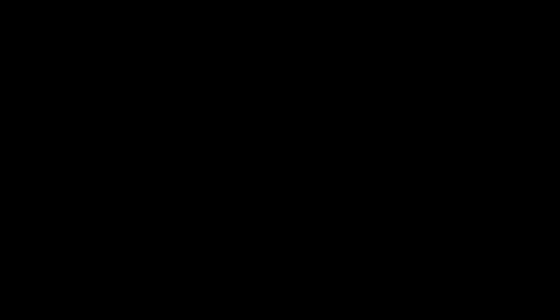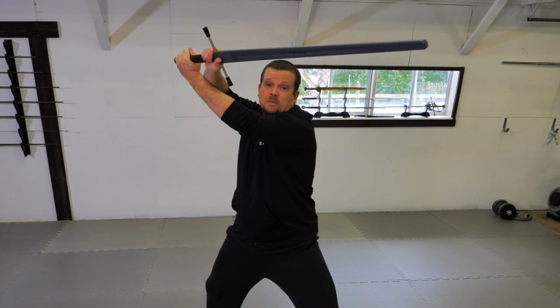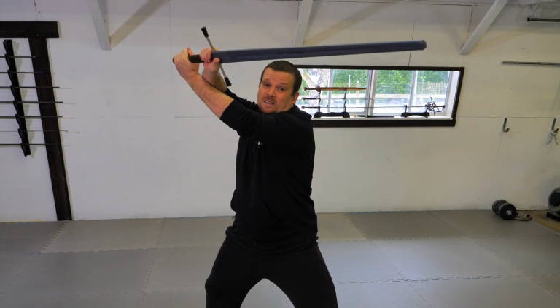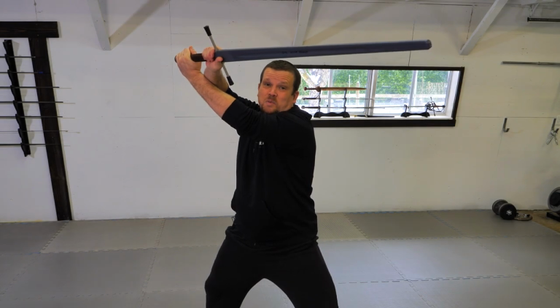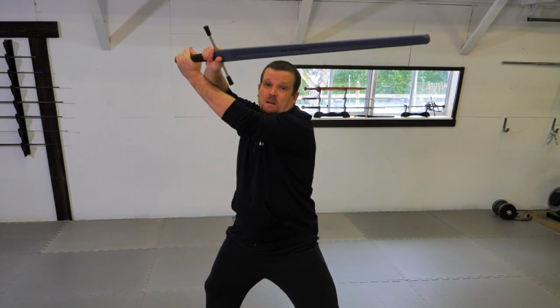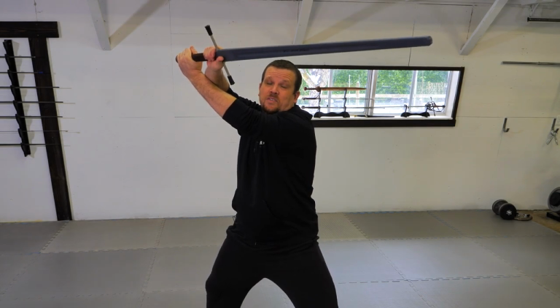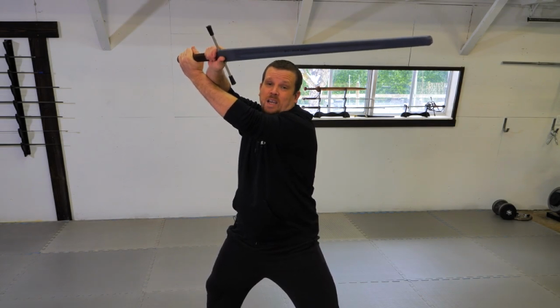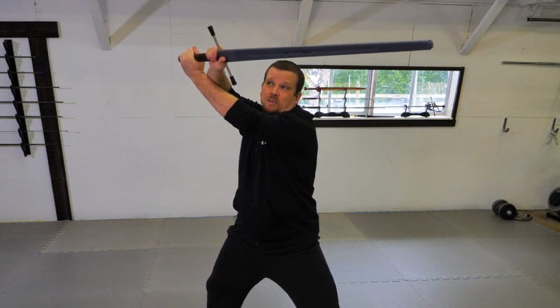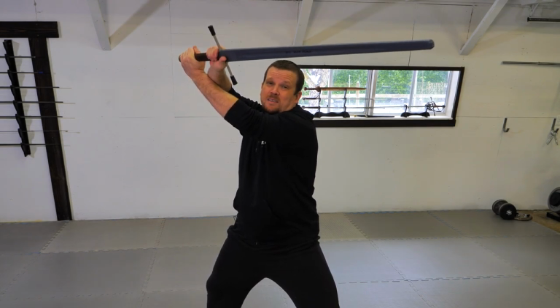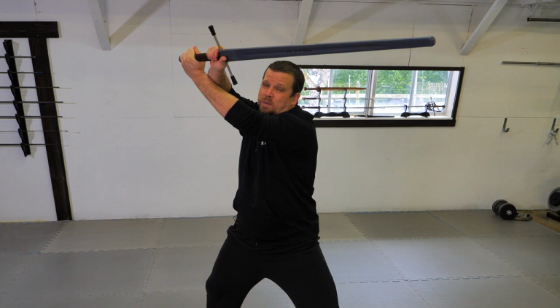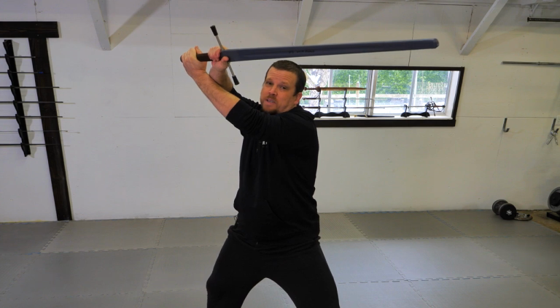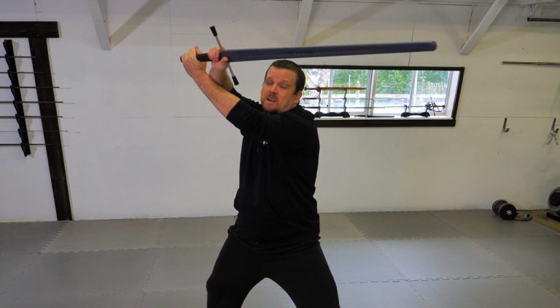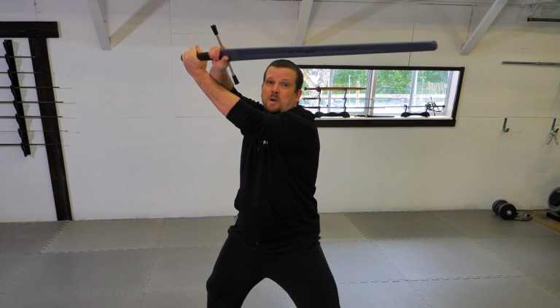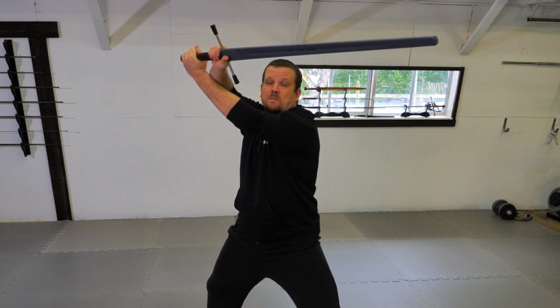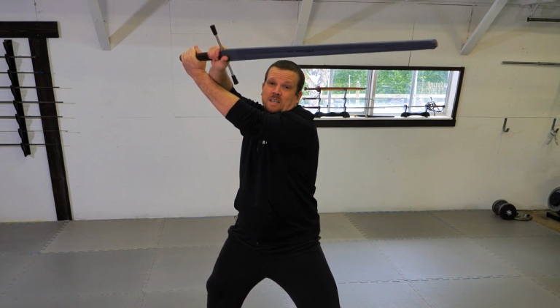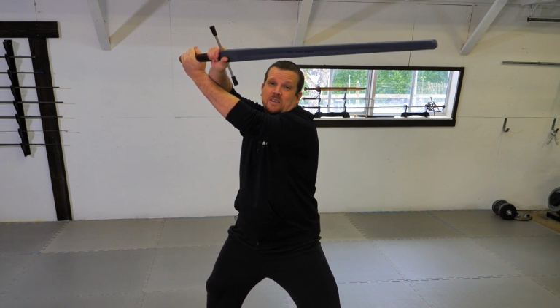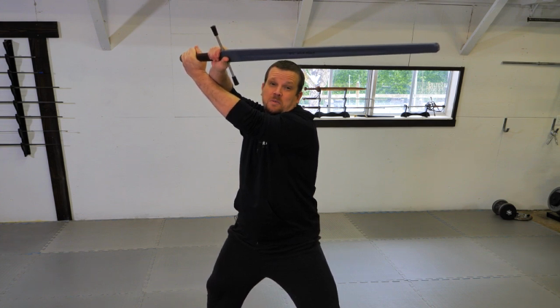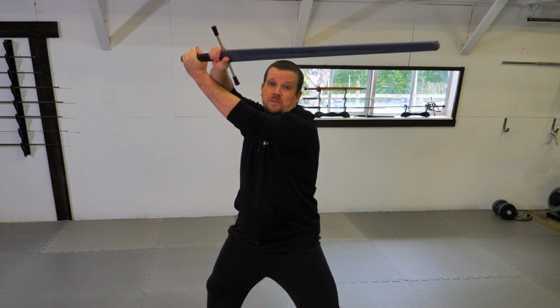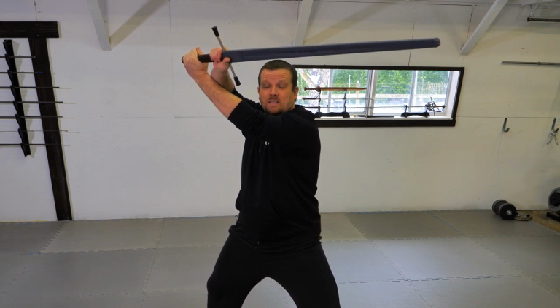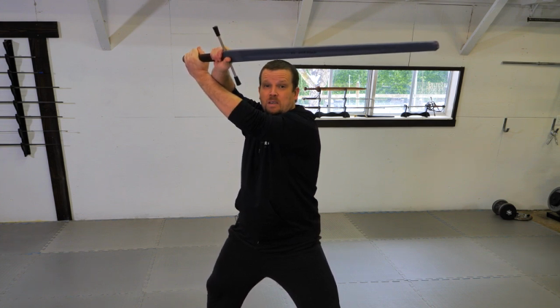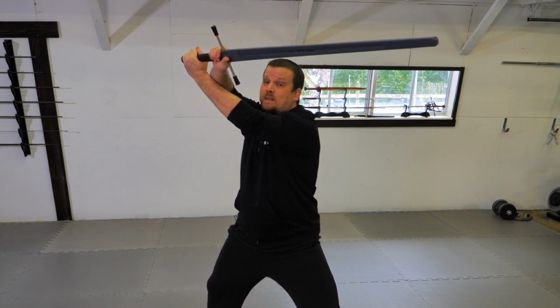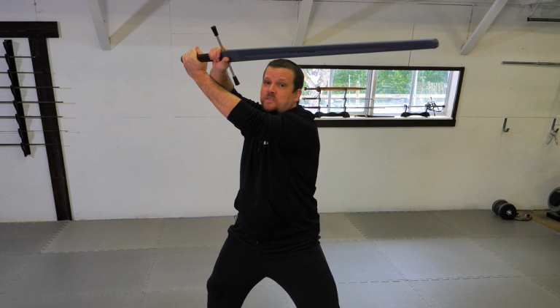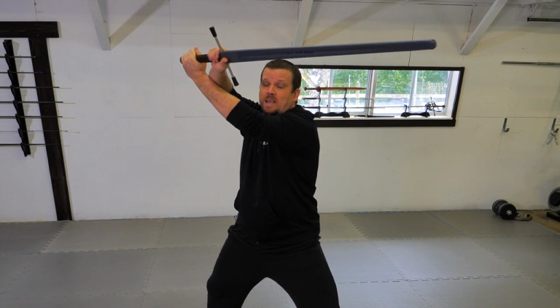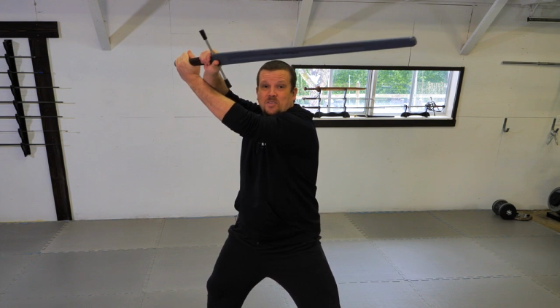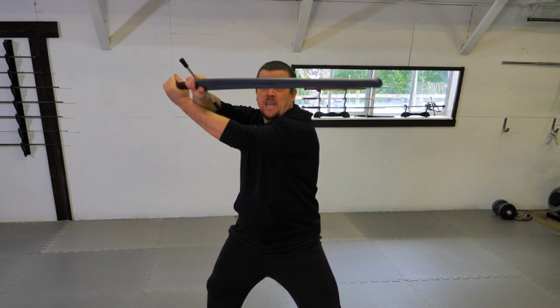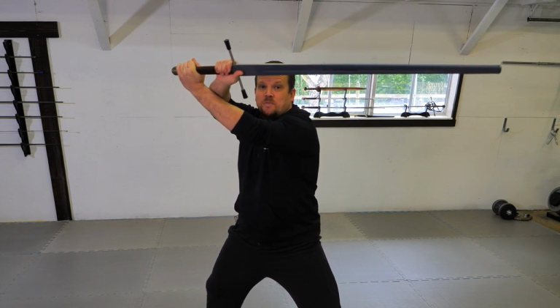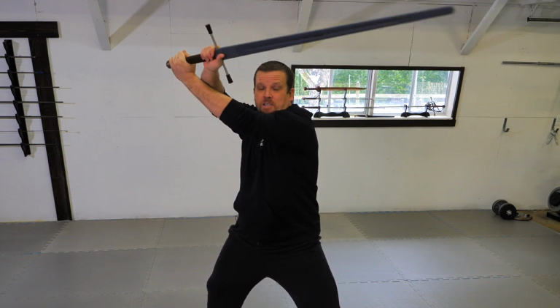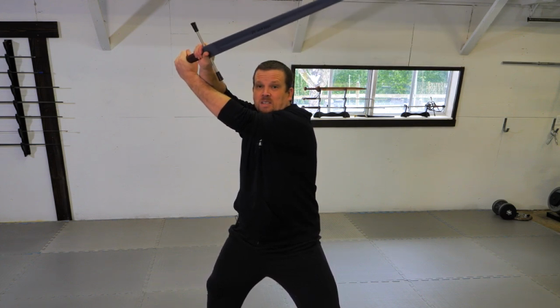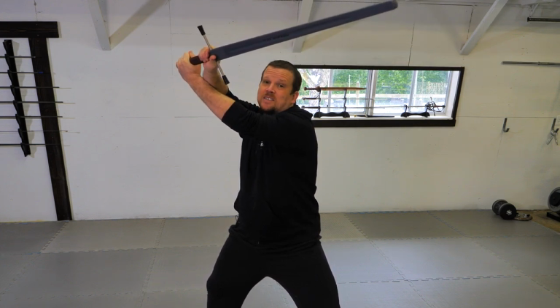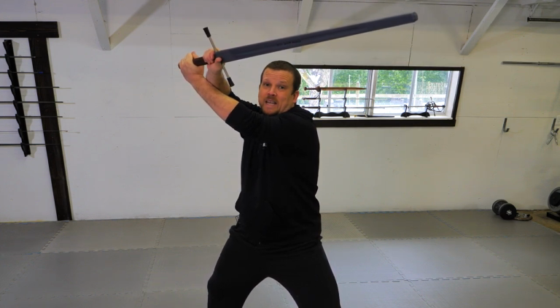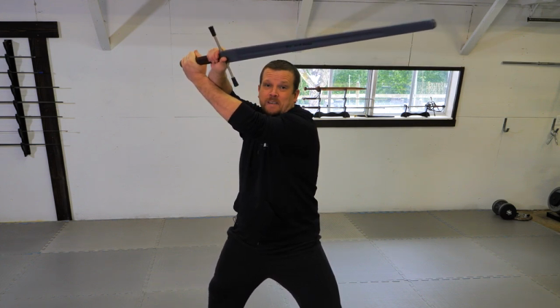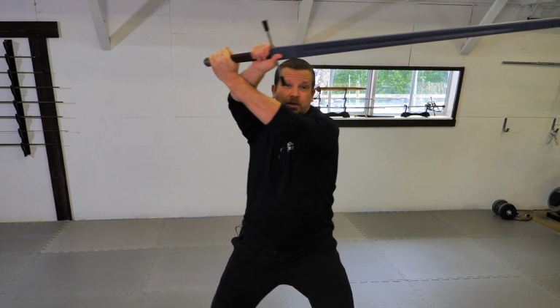Now, unlike its twin on the opposite side, crossed aux is a bit more rigid, requiring a more delicate sense of feeling to use effectively. But like its twin, it's a range of positions, not a single static fixed position.